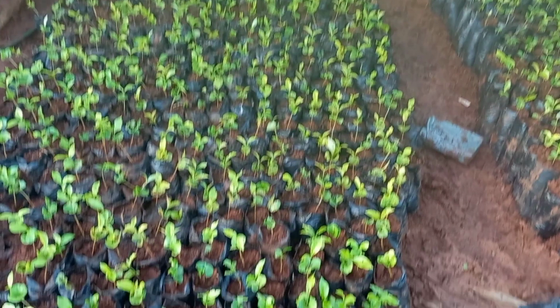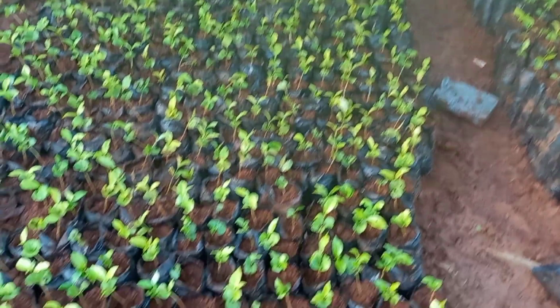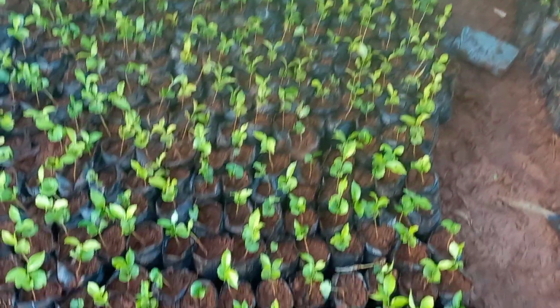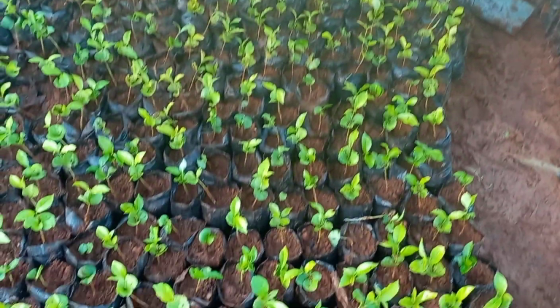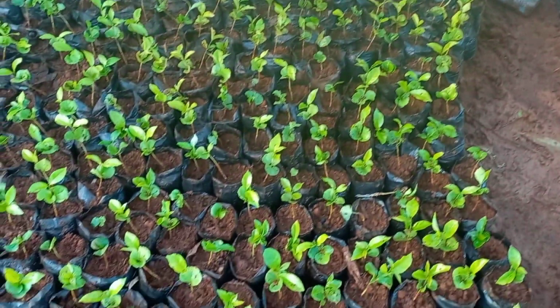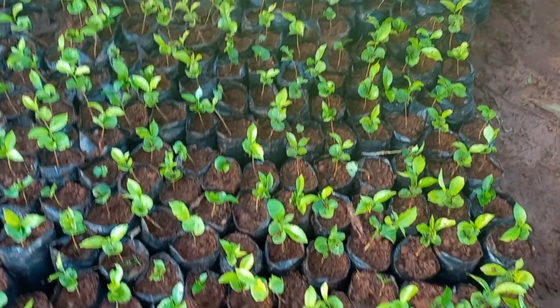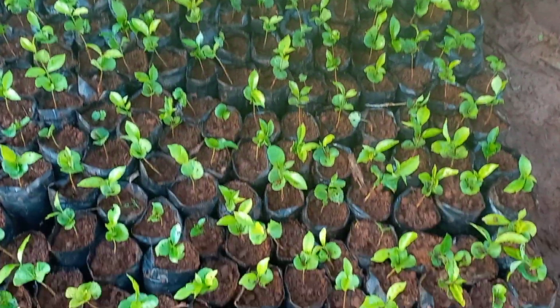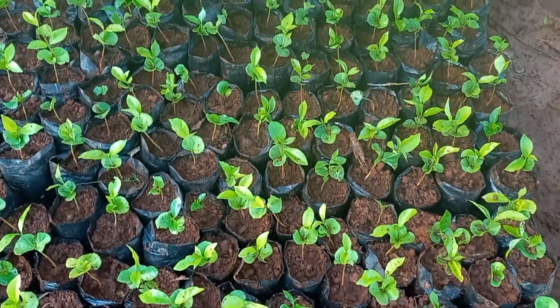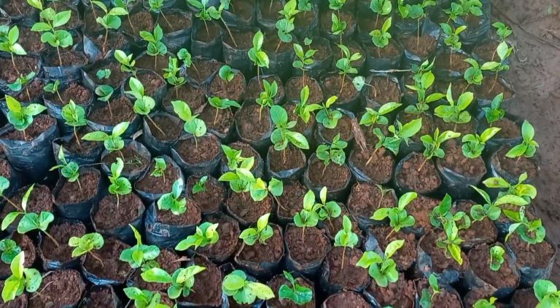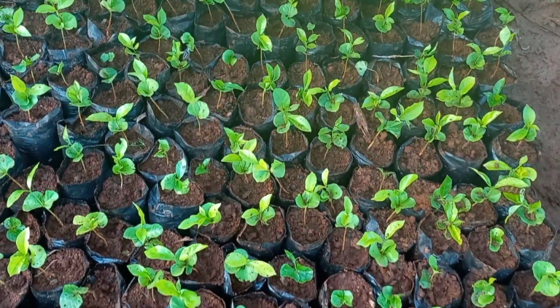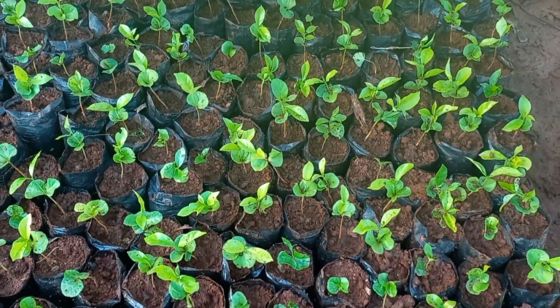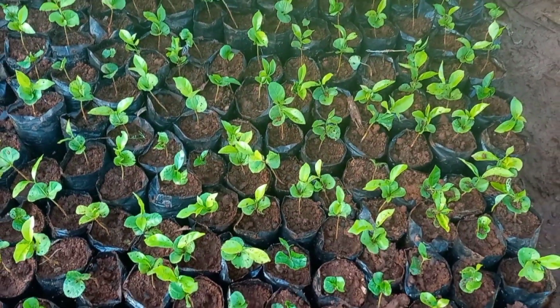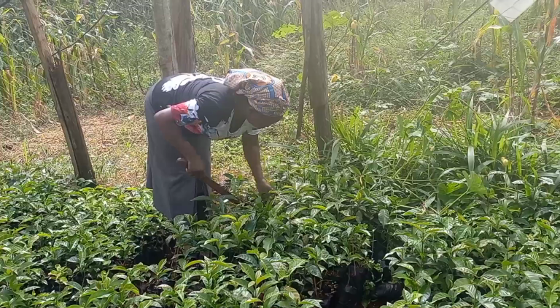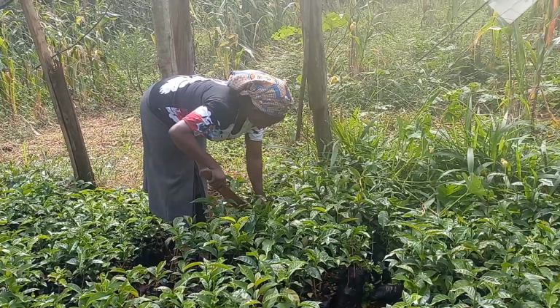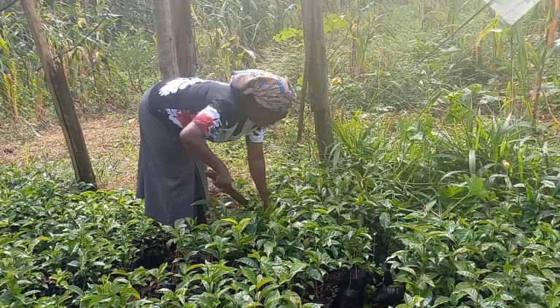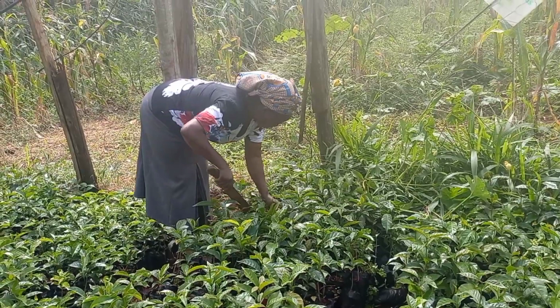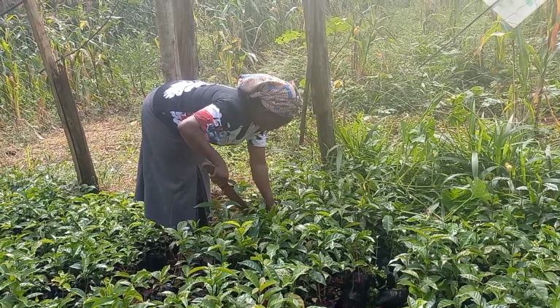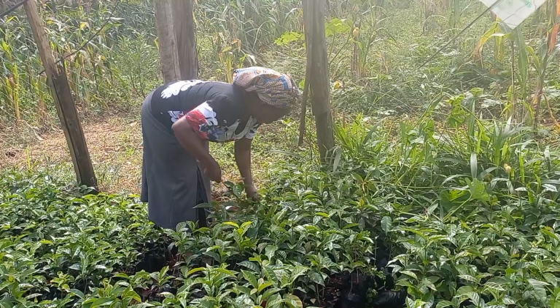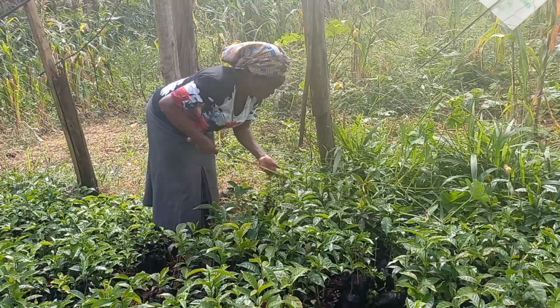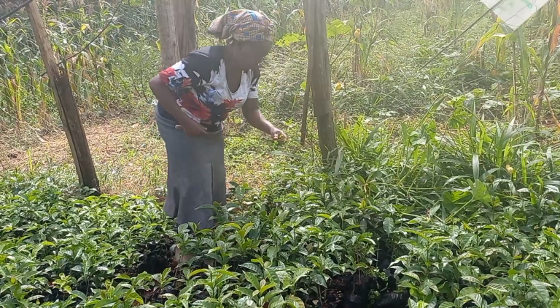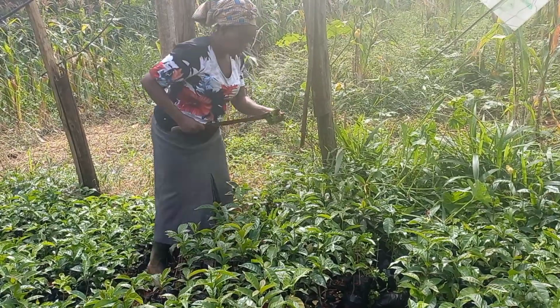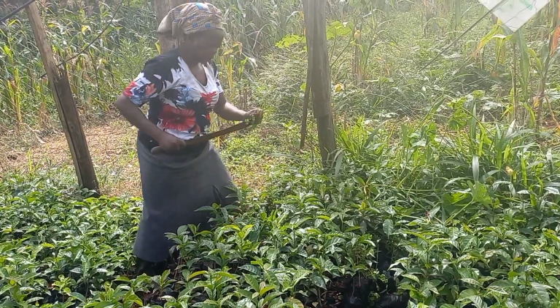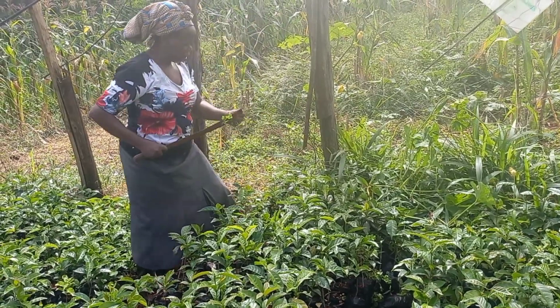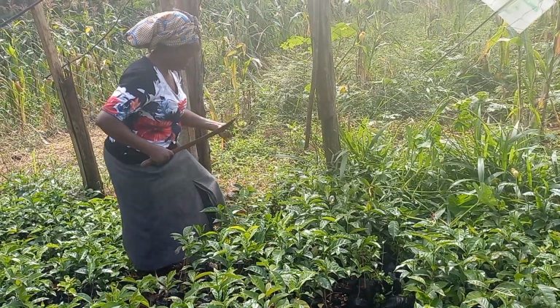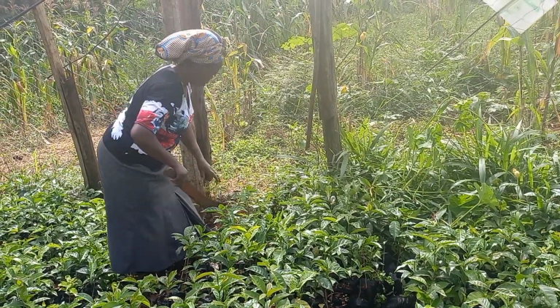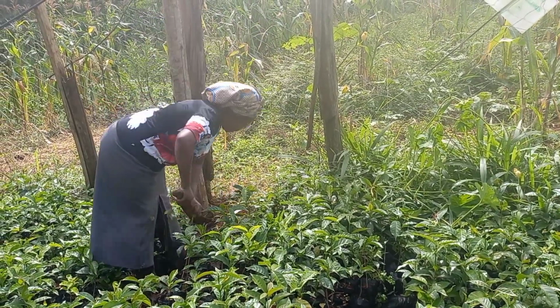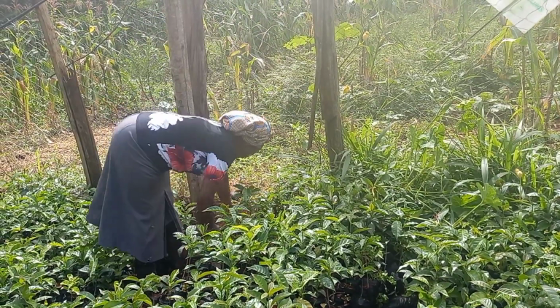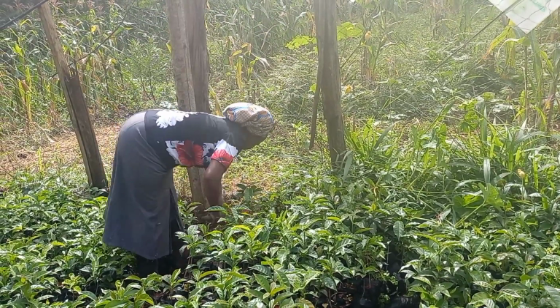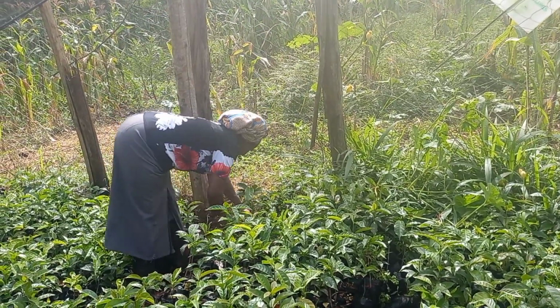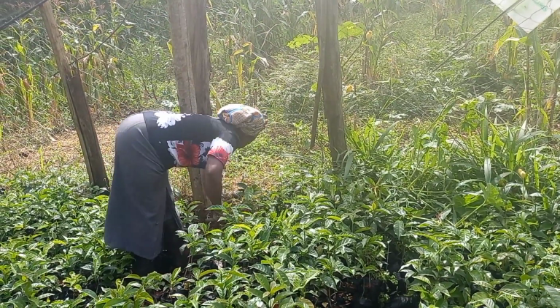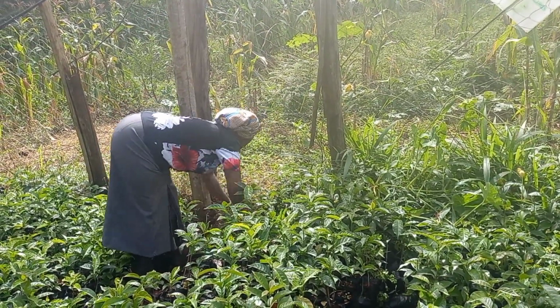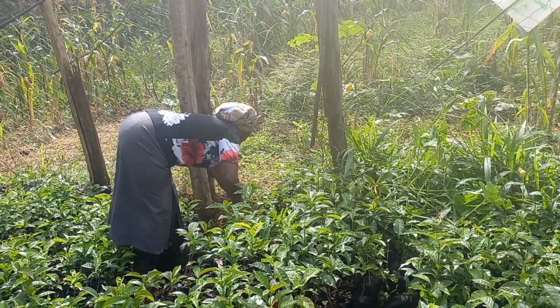Coffee seedling growing is a good business. You can see we have already transplanted.